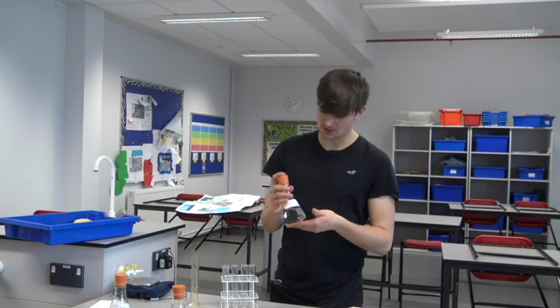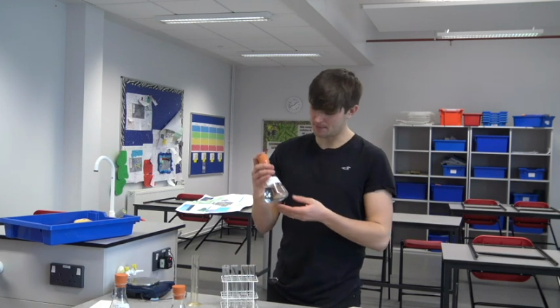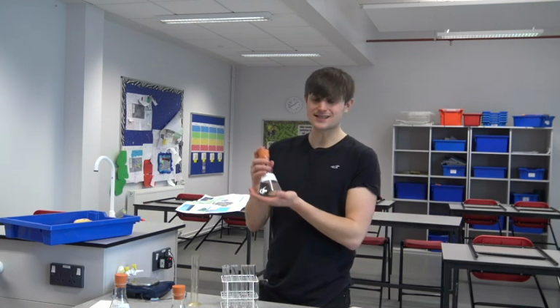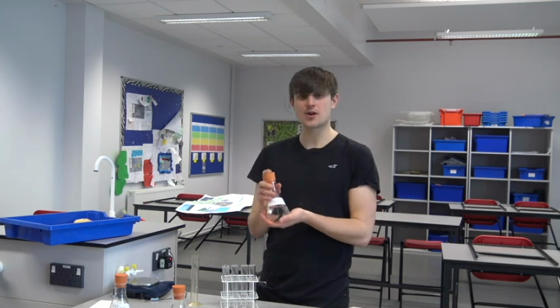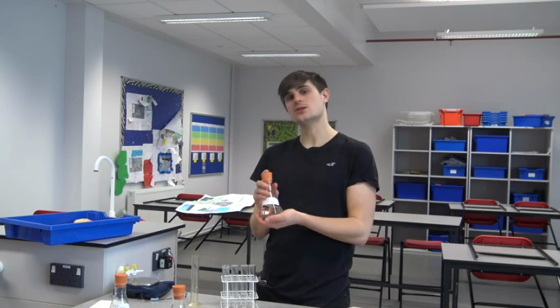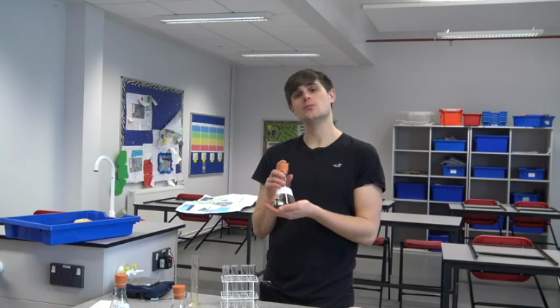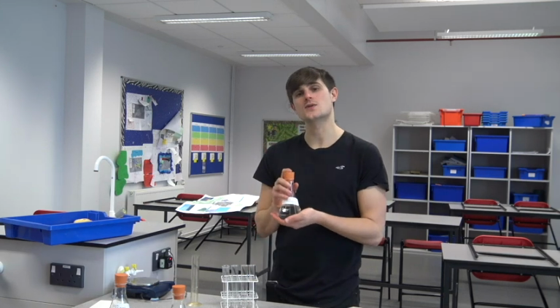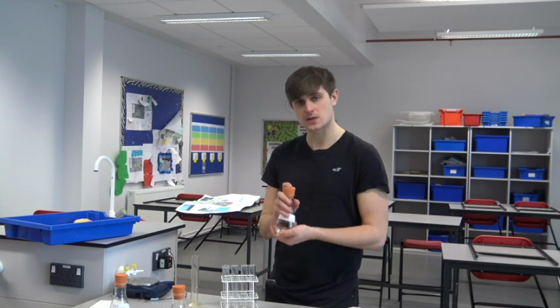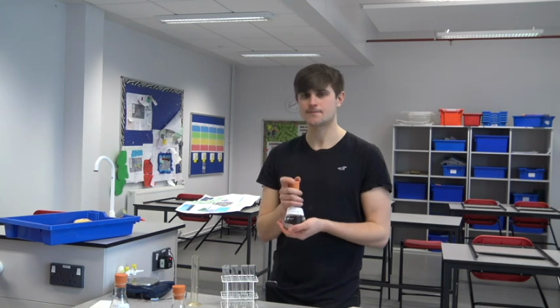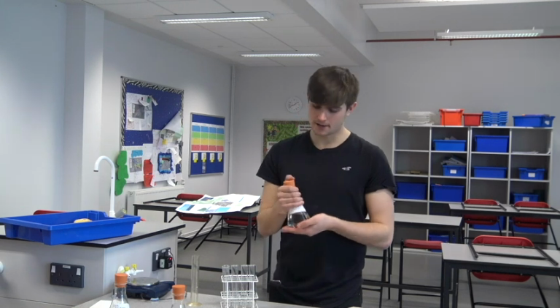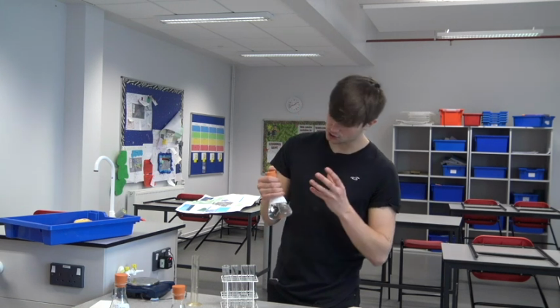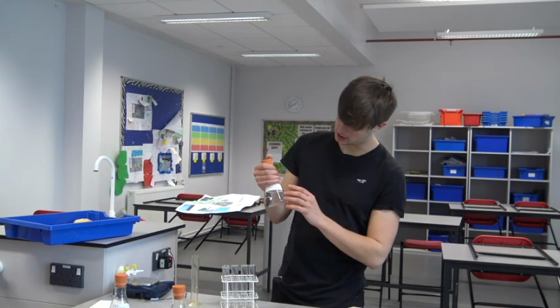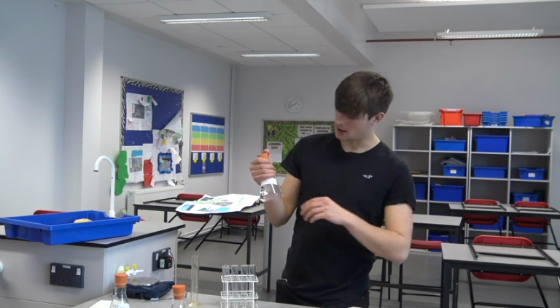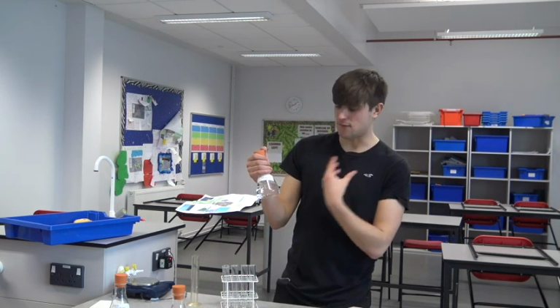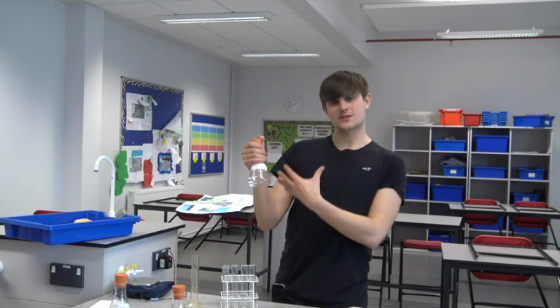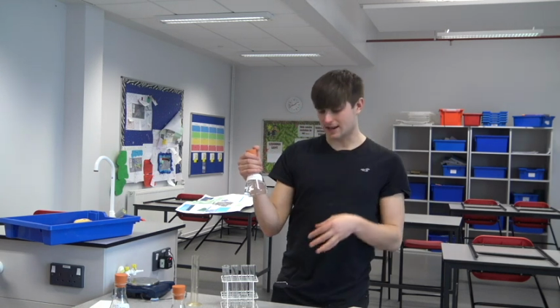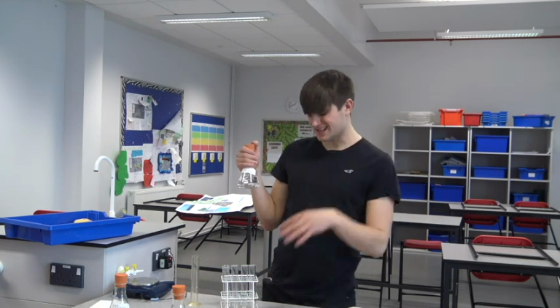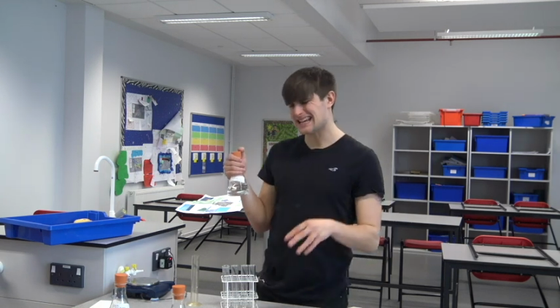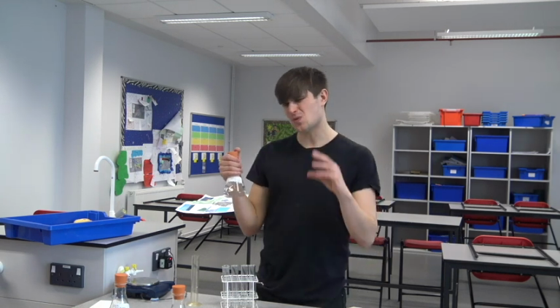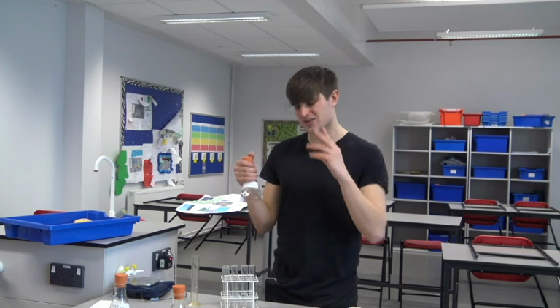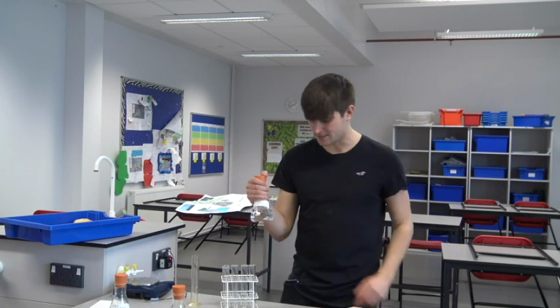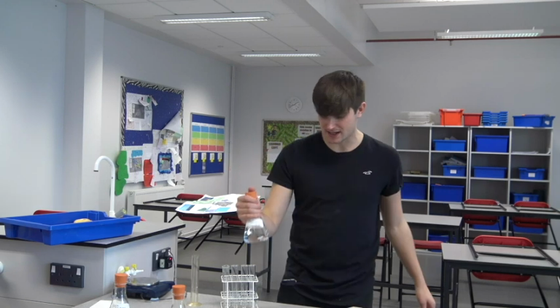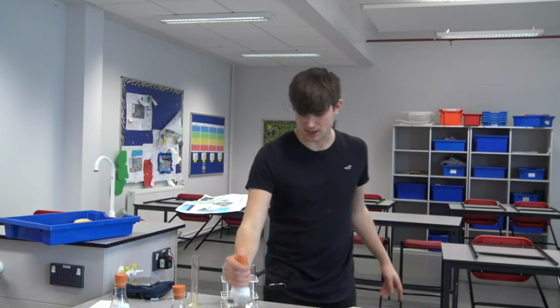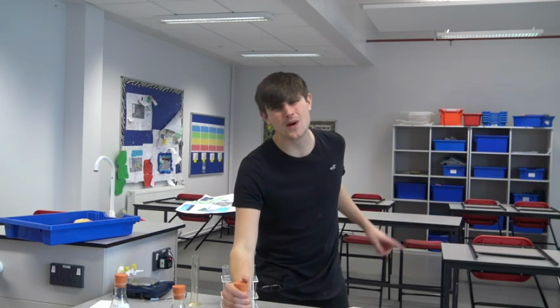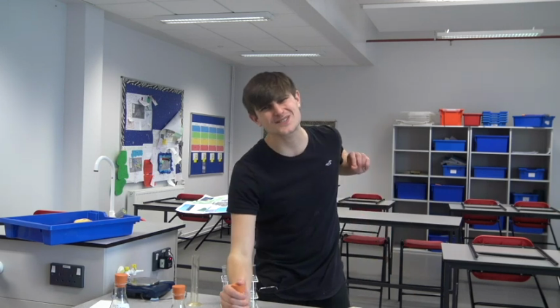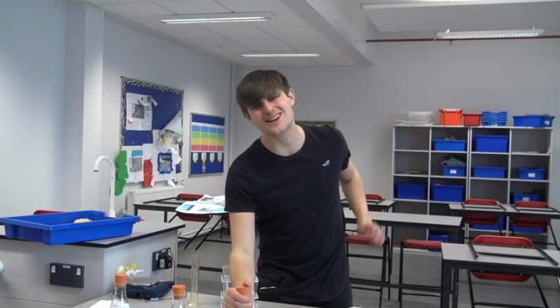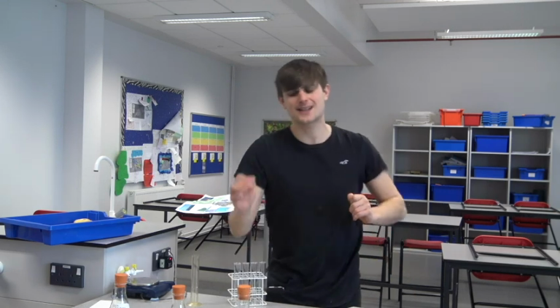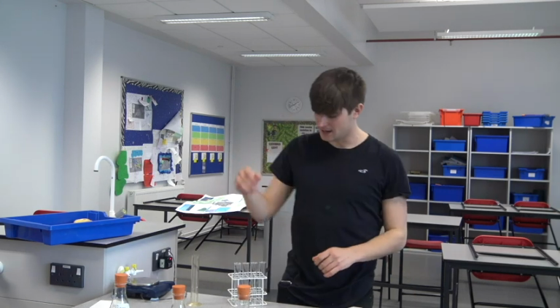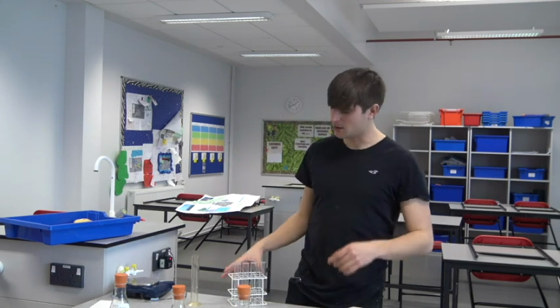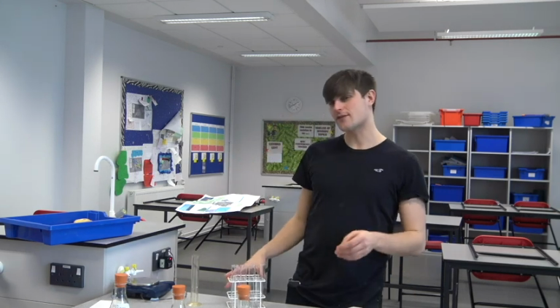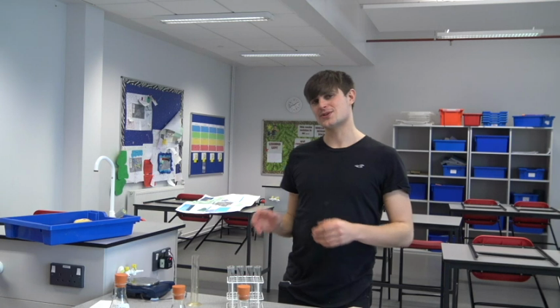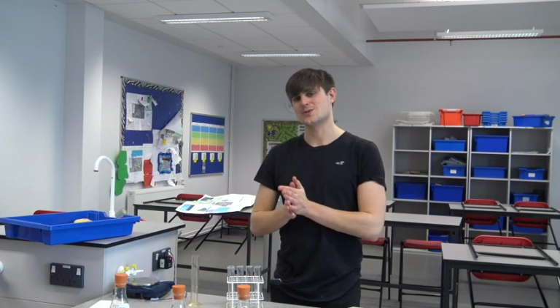Over here we have a hypotonic solution where the water actually diffused into the potato chips. If the concentration is the same, we can say that solution is isotonic — and that's what happened with this 0.2 molar salt solution. The concentration of water inside it was almost the same as in the potato chip; it went down slightly, but not very much at all.